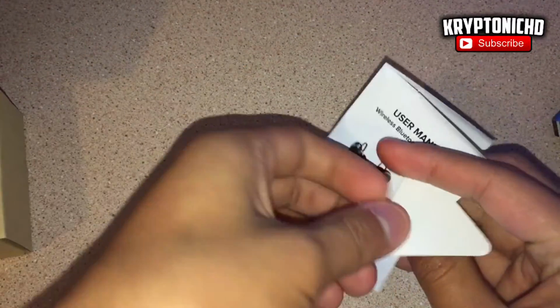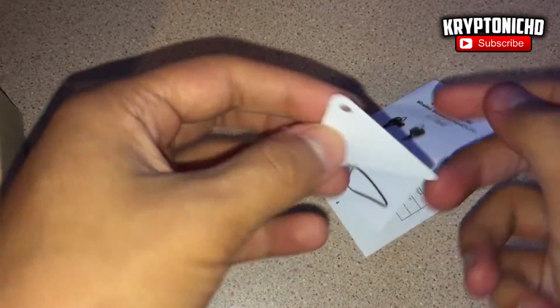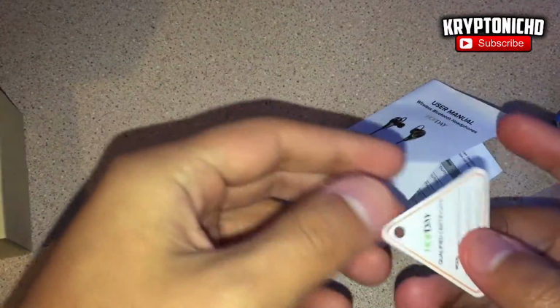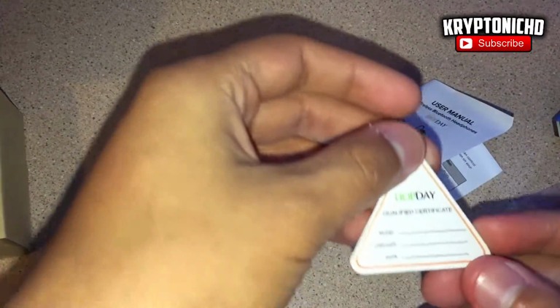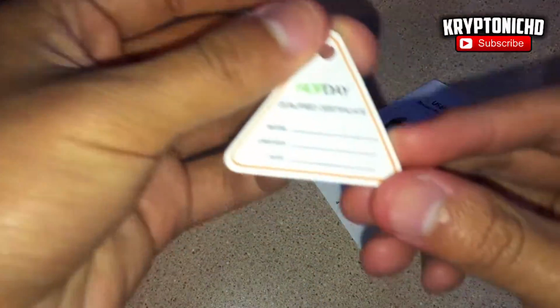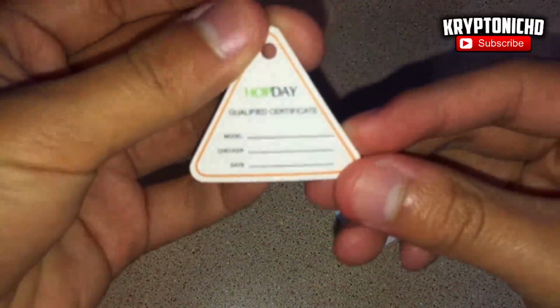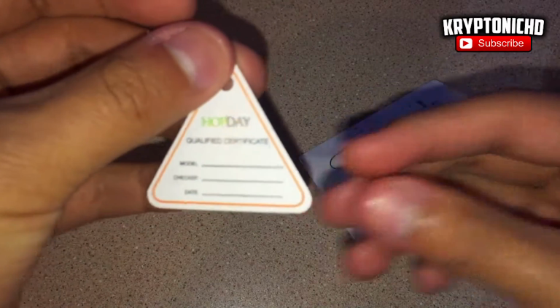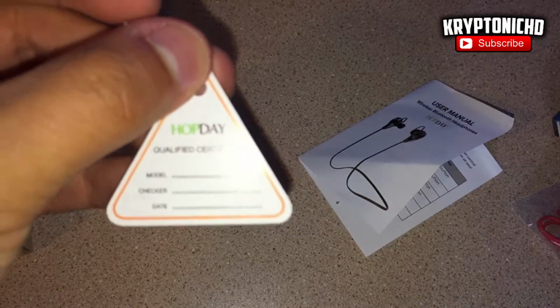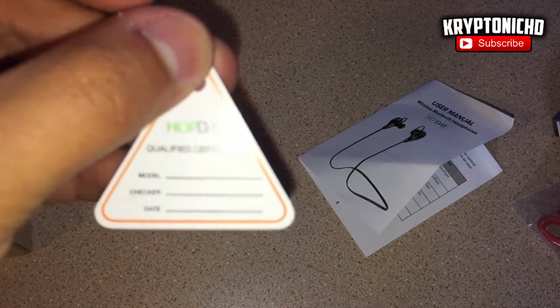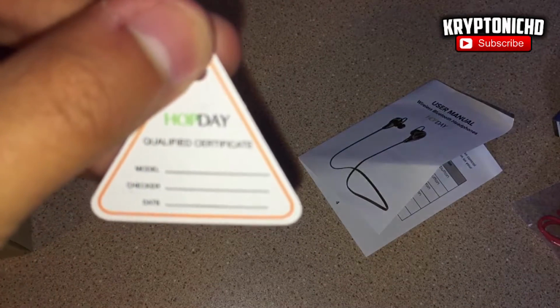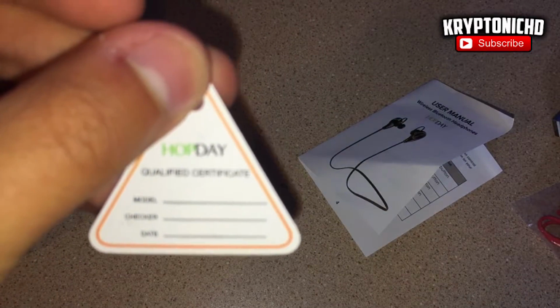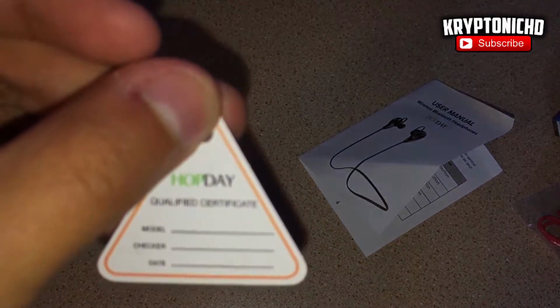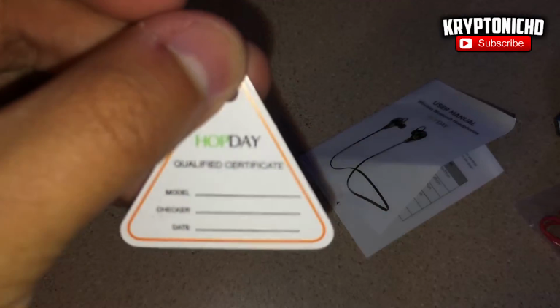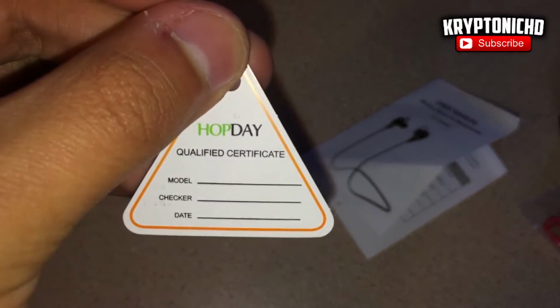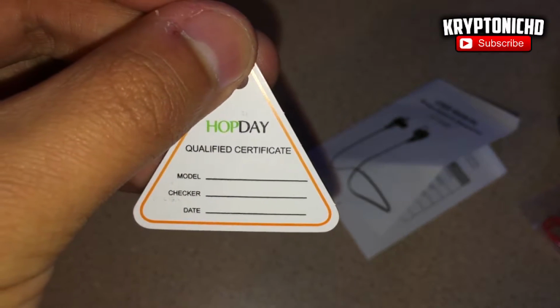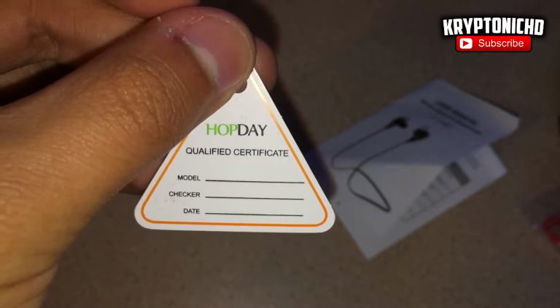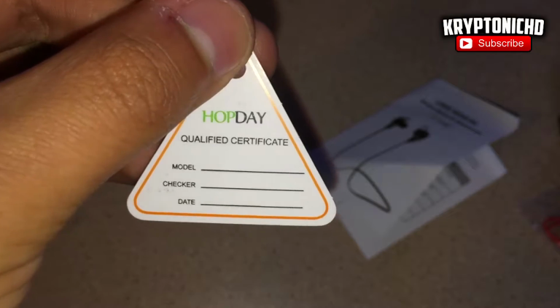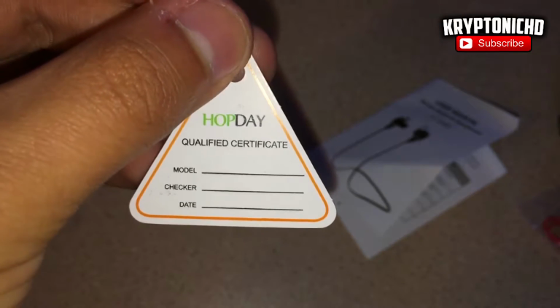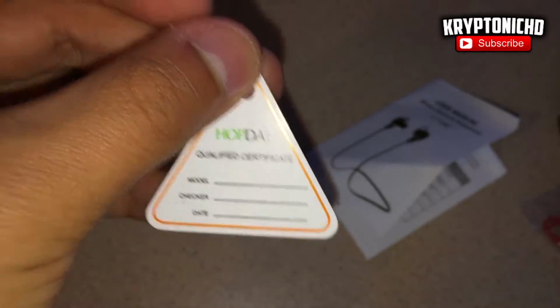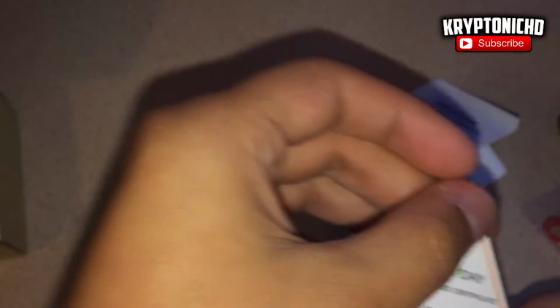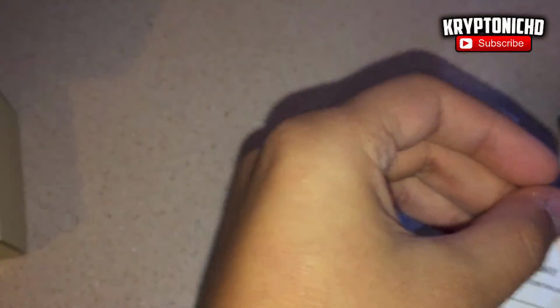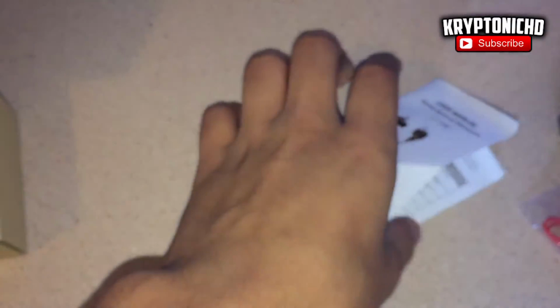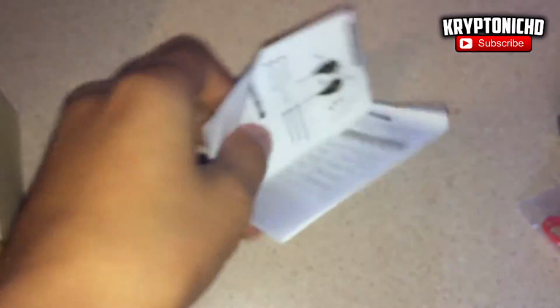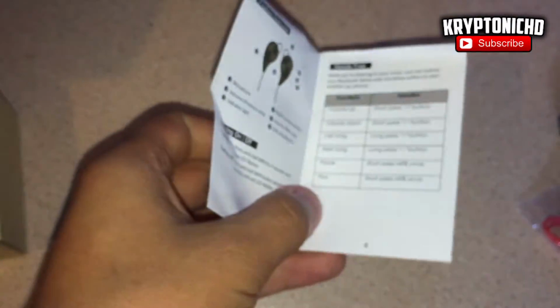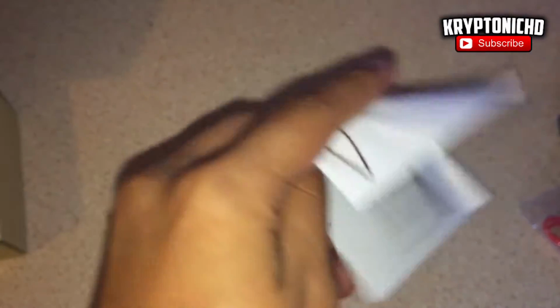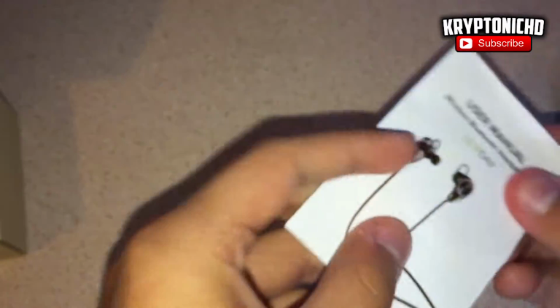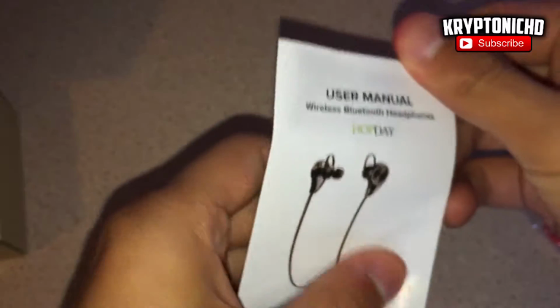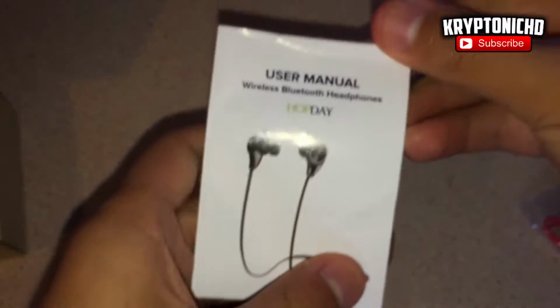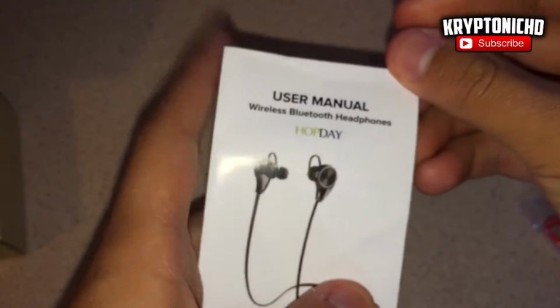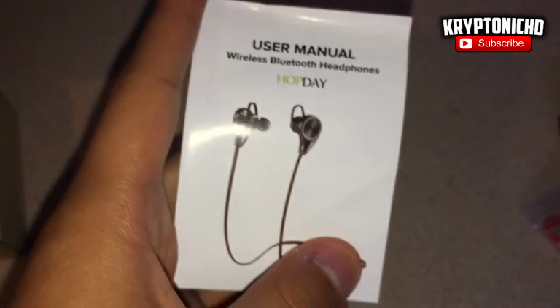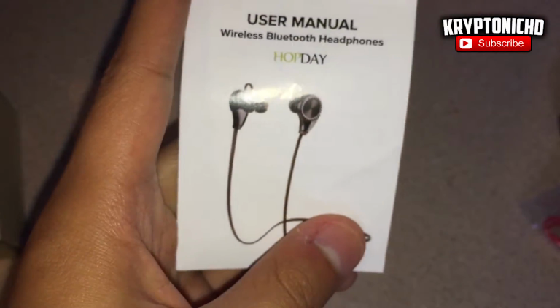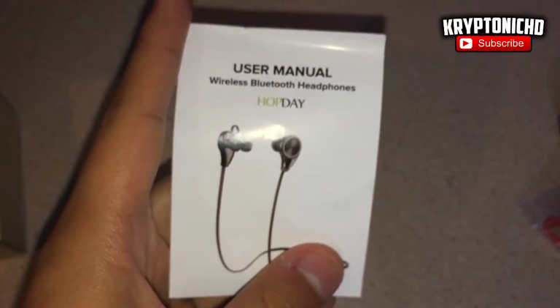So unlike many other Bluetooth headphones I've been showing you guys, these are actually $20 and they are amazing. They are as good as the pack and Bluetooth headphones that I did show you guys, and they are around the same price line. These are for people that like red and black headphones.